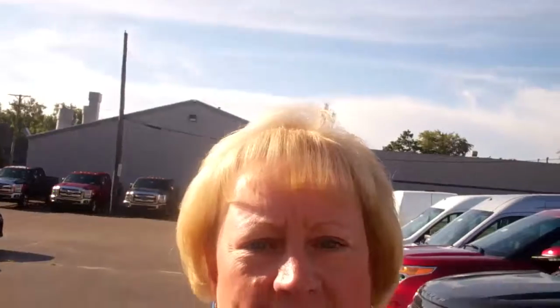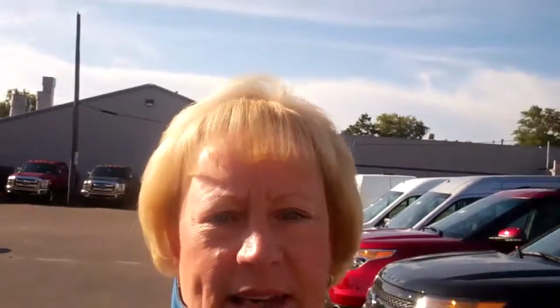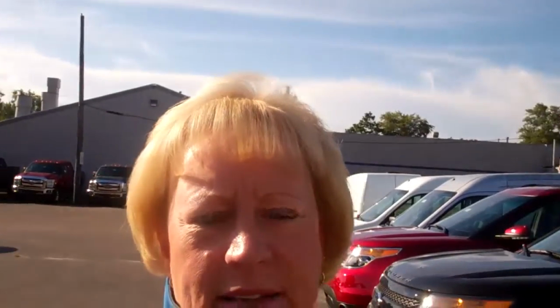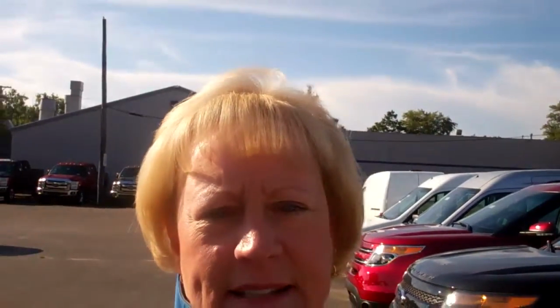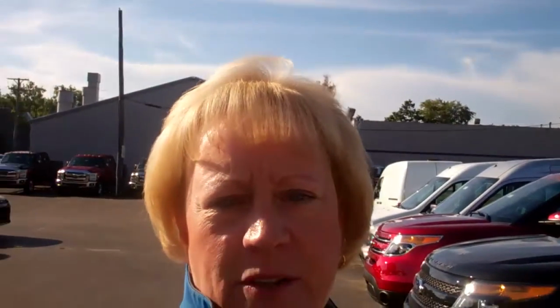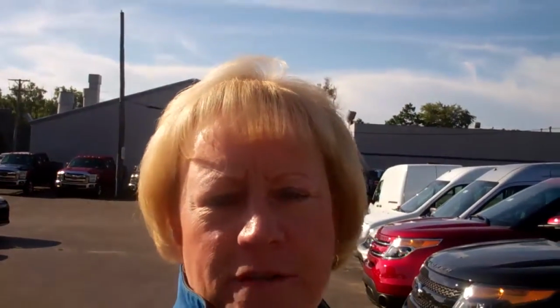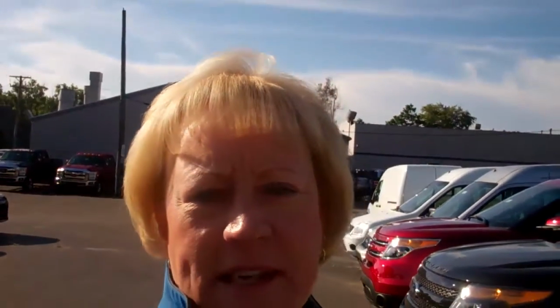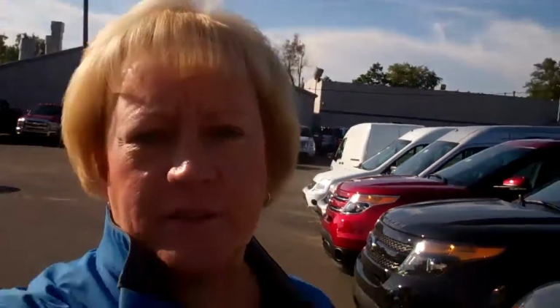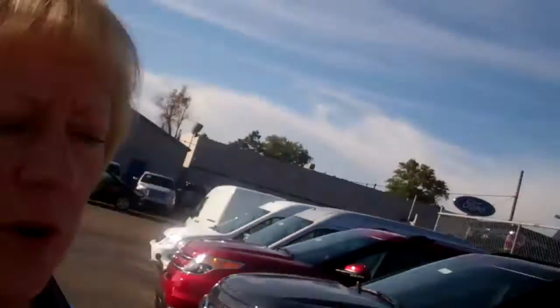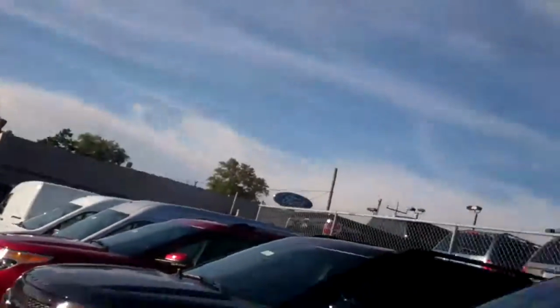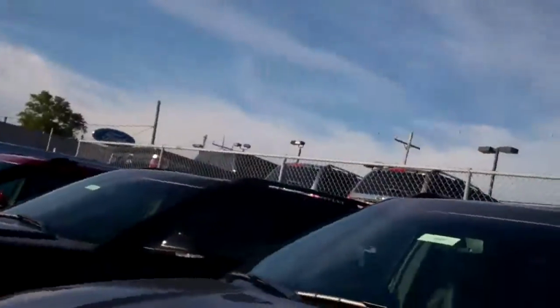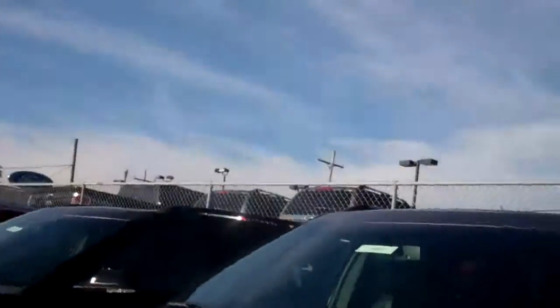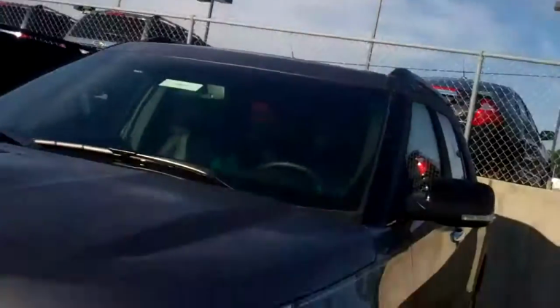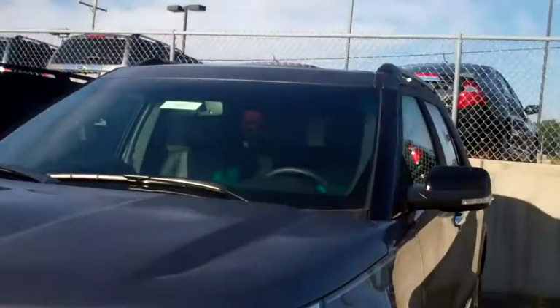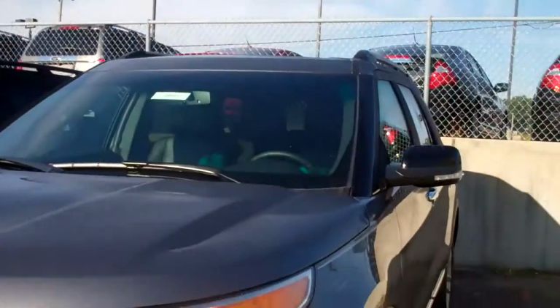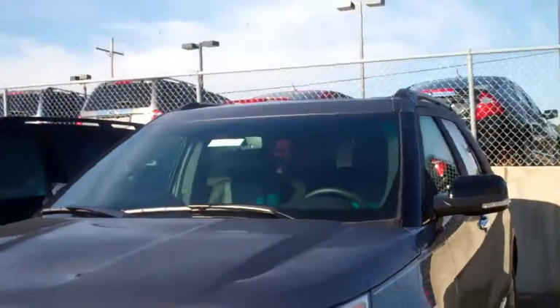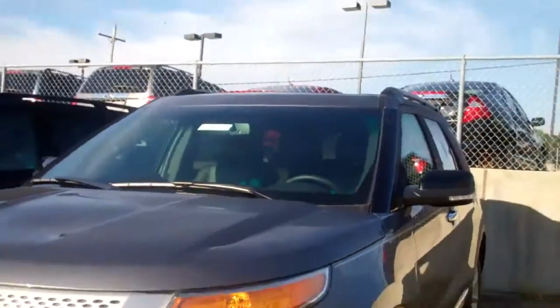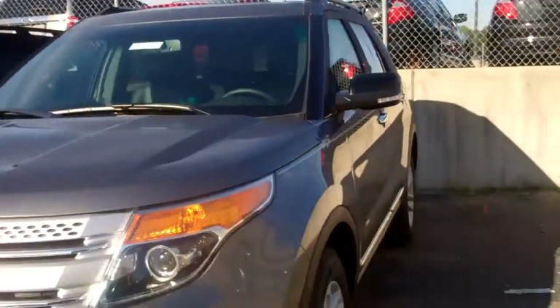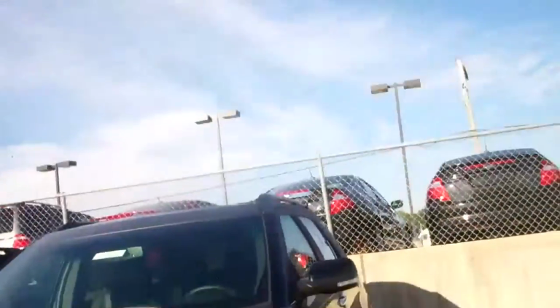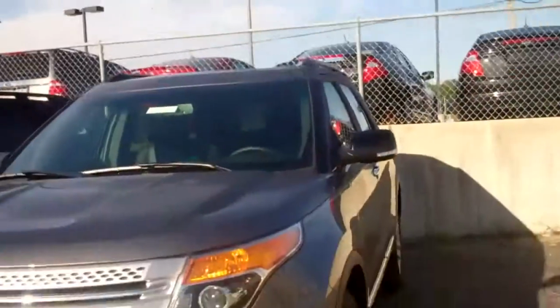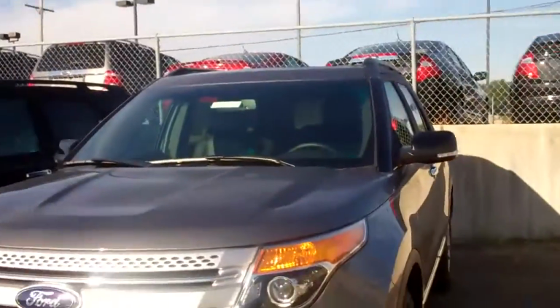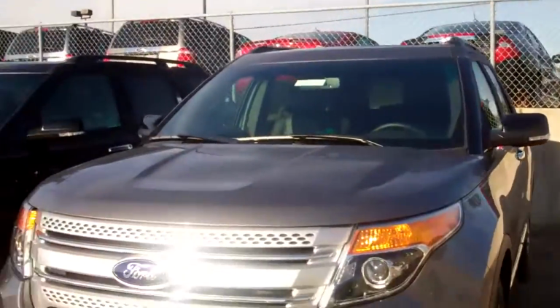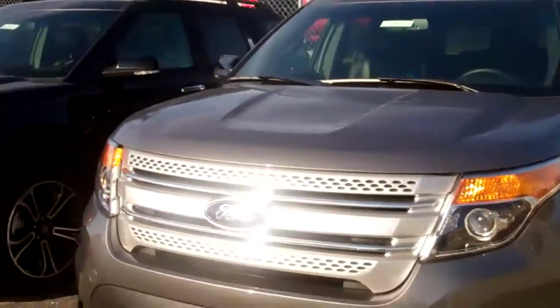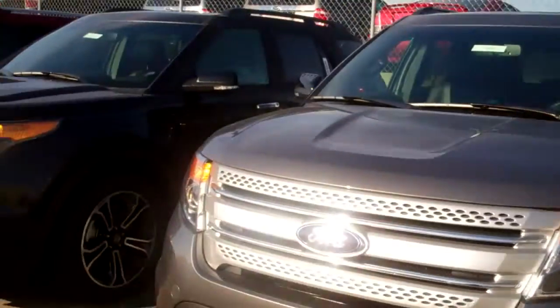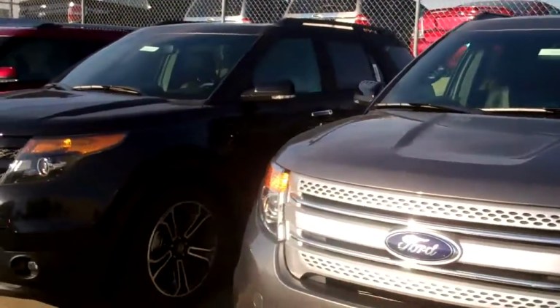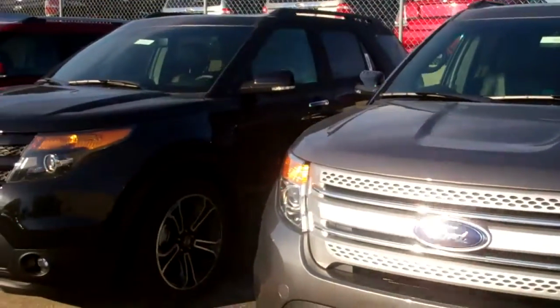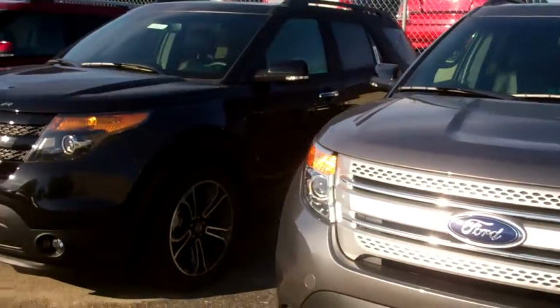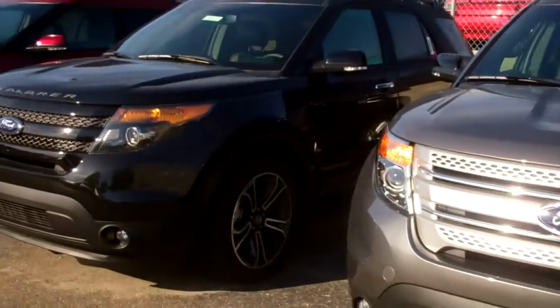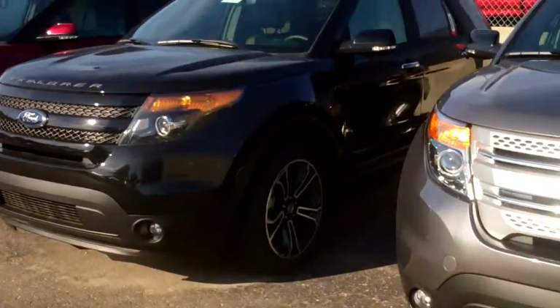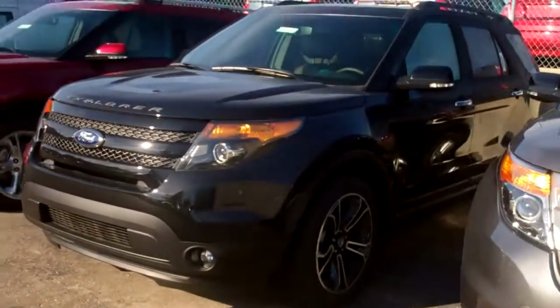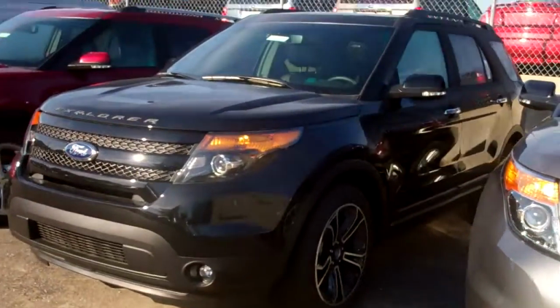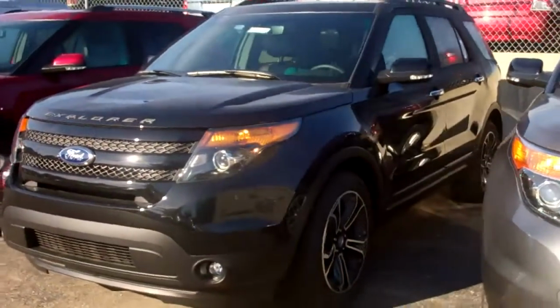Hi Dan, Donna Zaner here from Skelnick Ford. We have some beautiful Explorers here for you to come on in and check out, including this Explorer Sport.